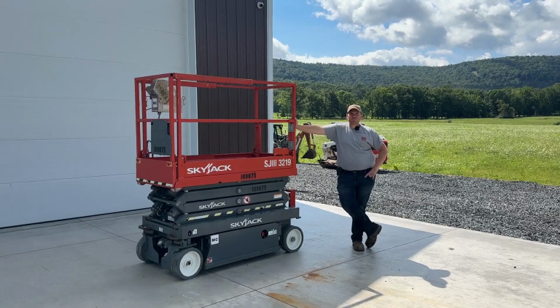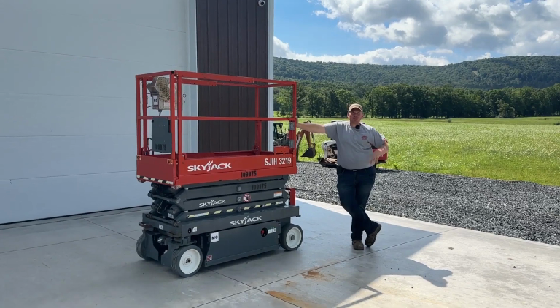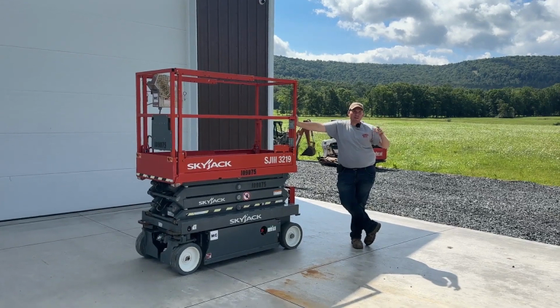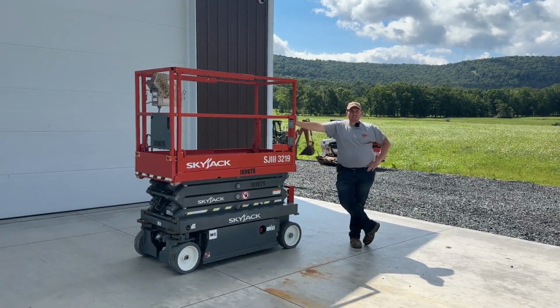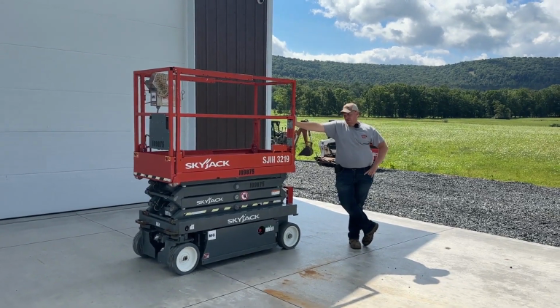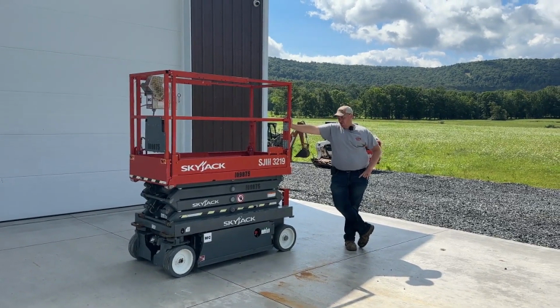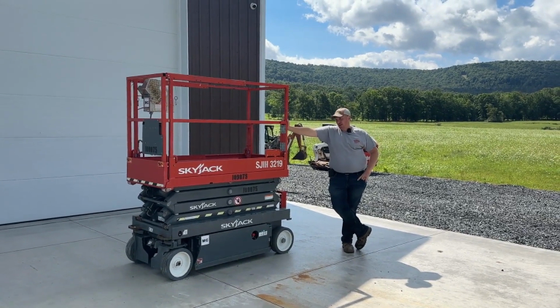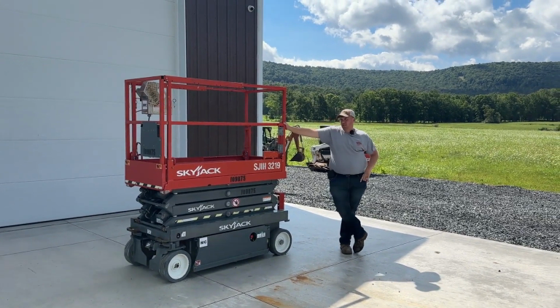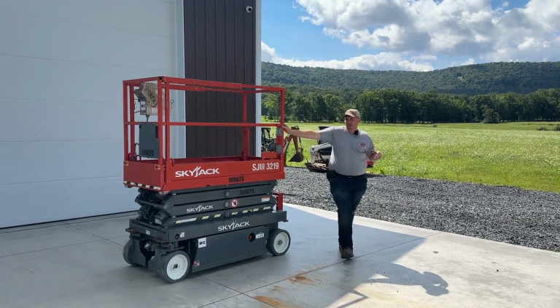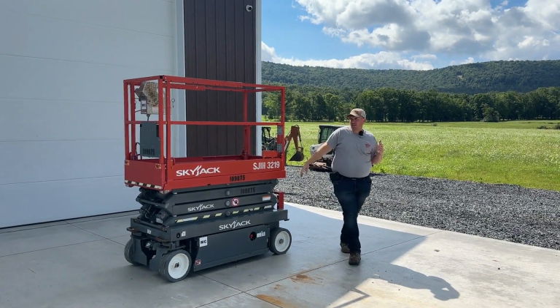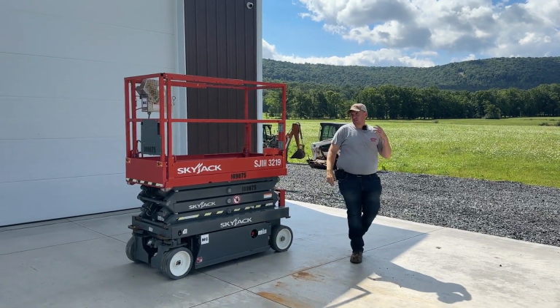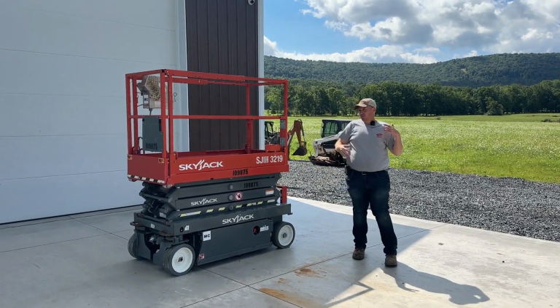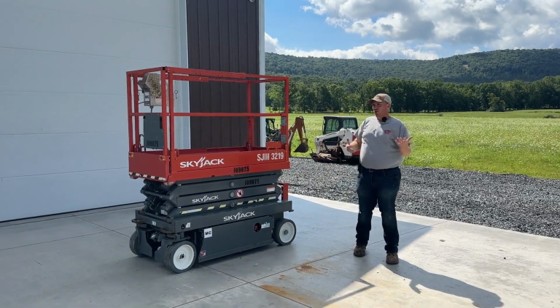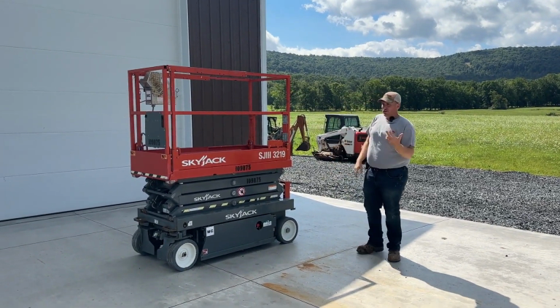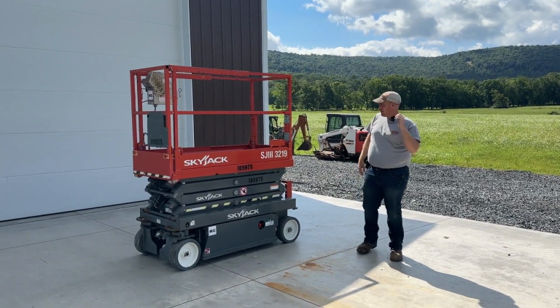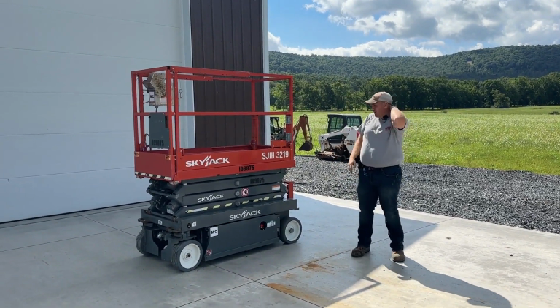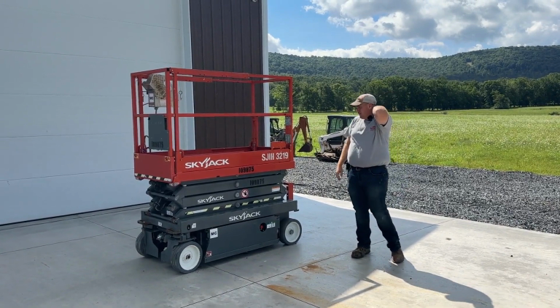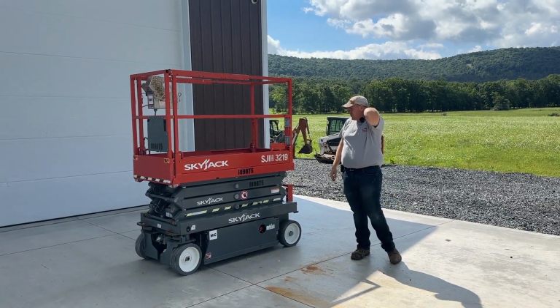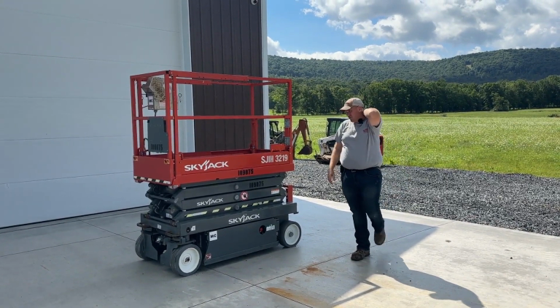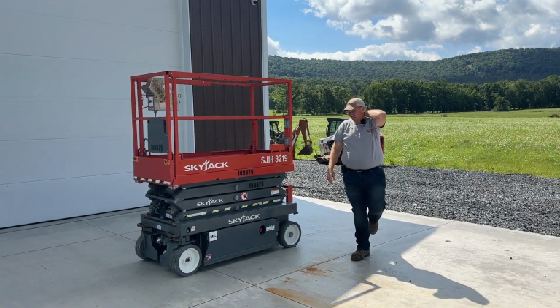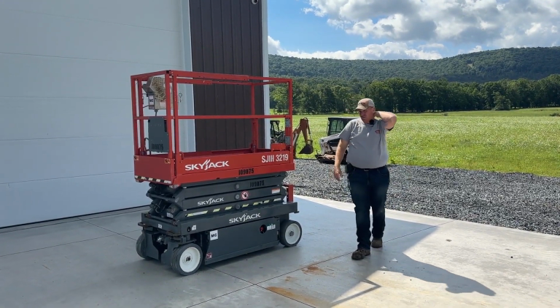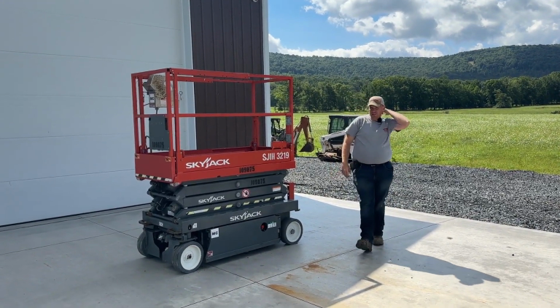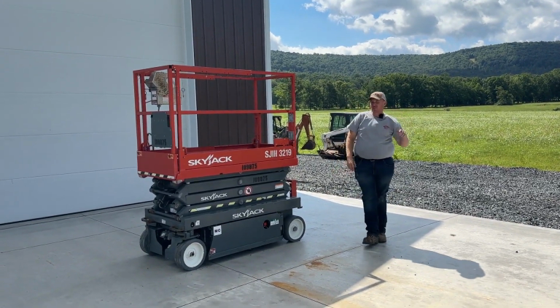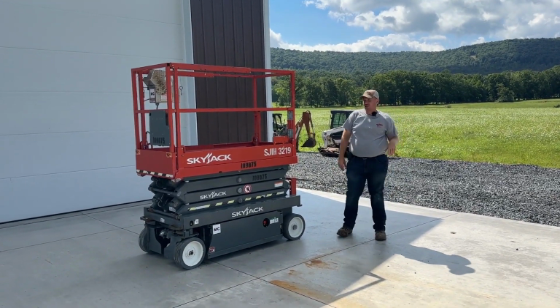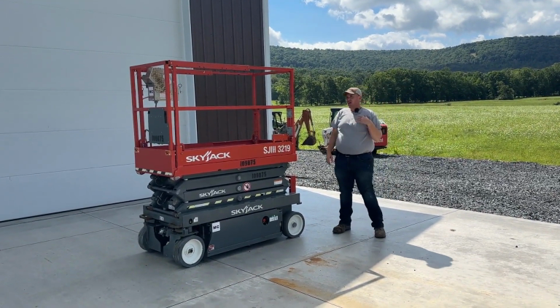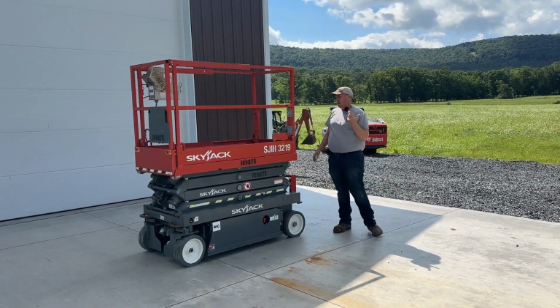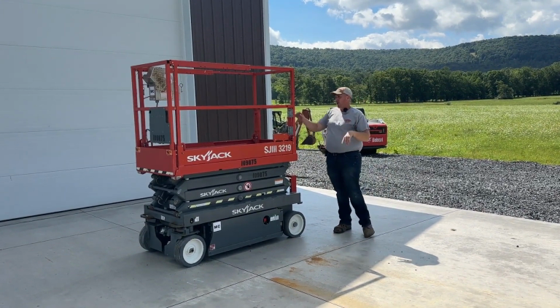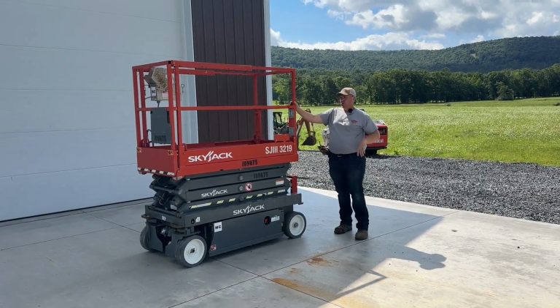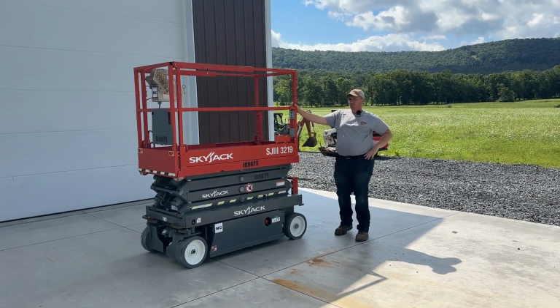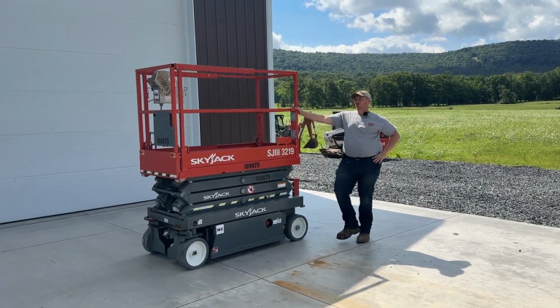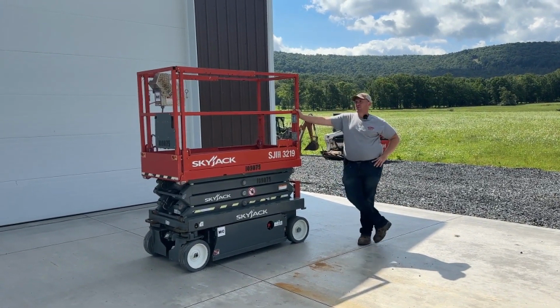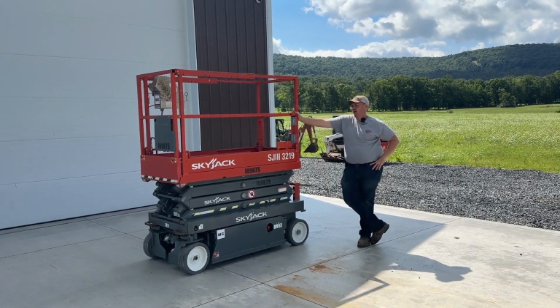Hey guys, Nick Miller today from Mark's Supply Company. Today is the start of some man lift videos. If you're looking for some Sky Jack scissor lifts, I have a whole bunch that are going to become available here for sale.